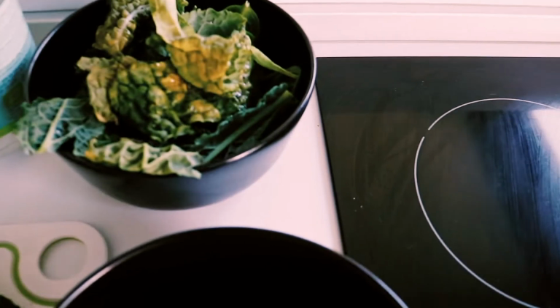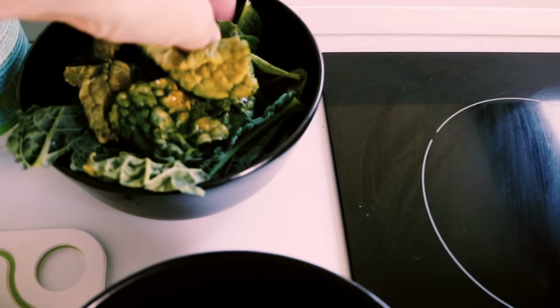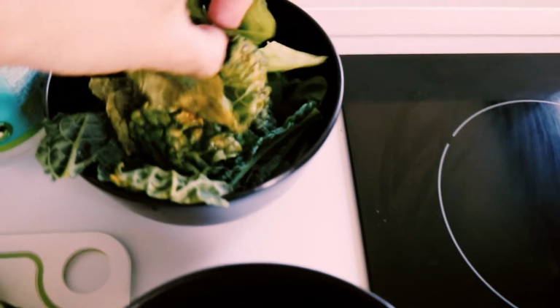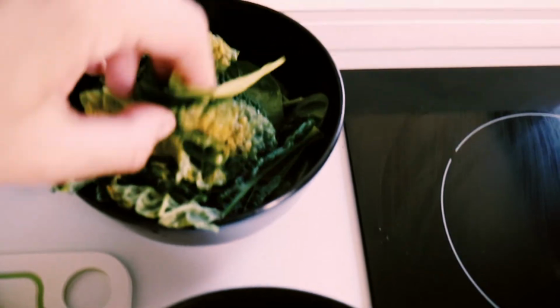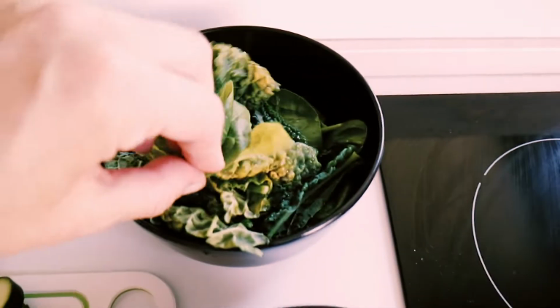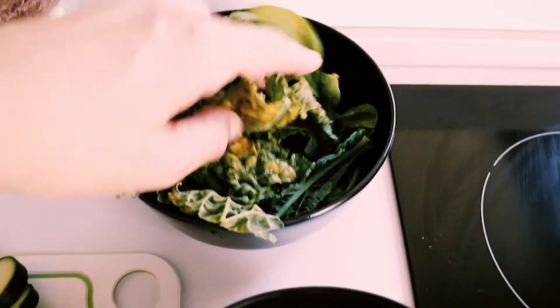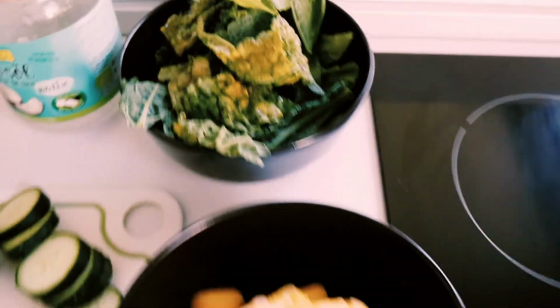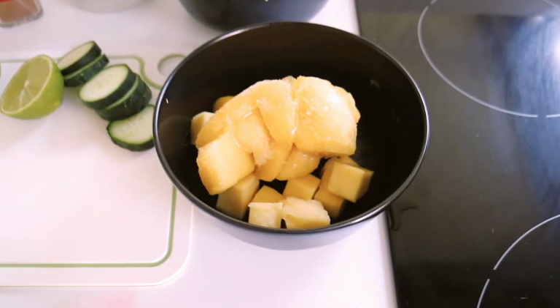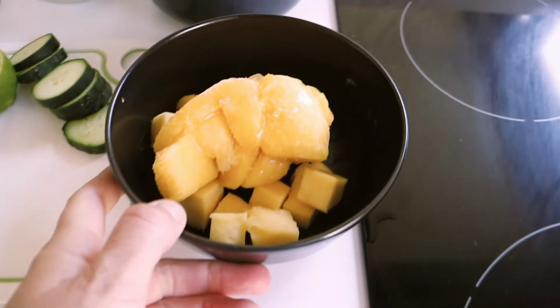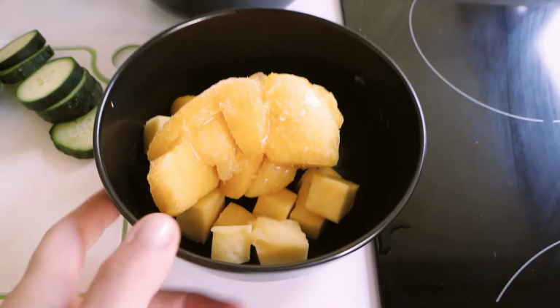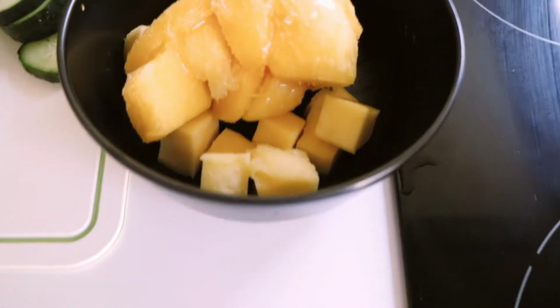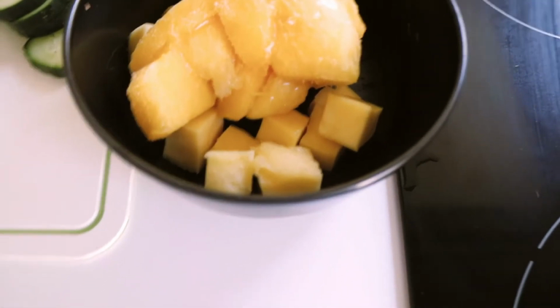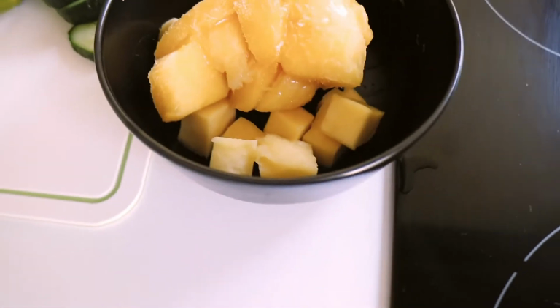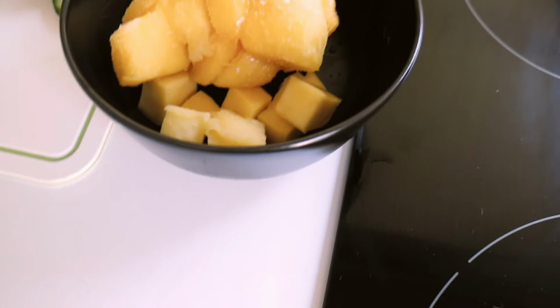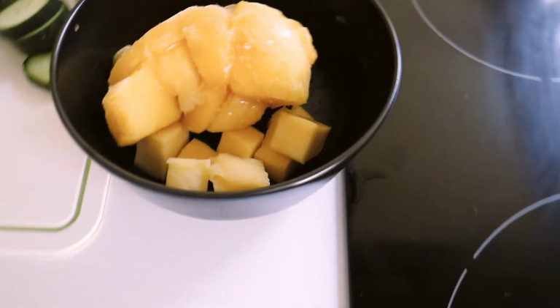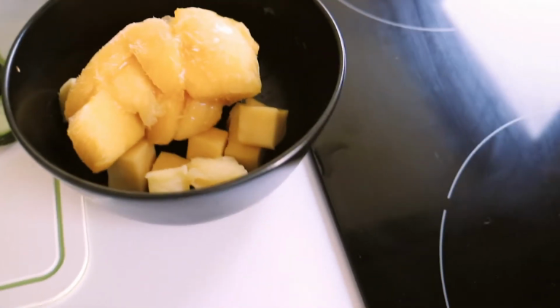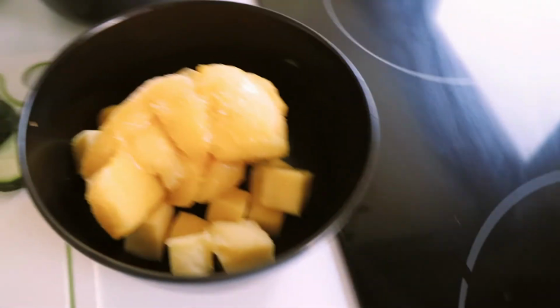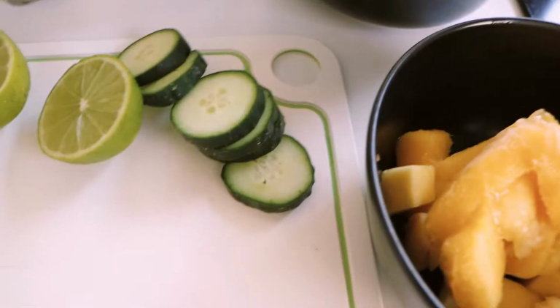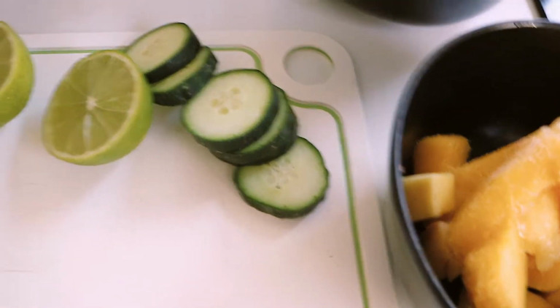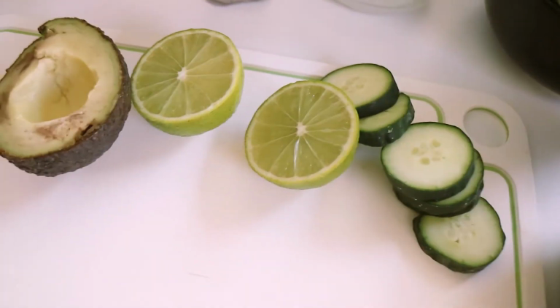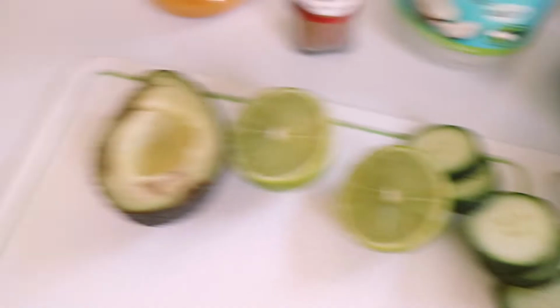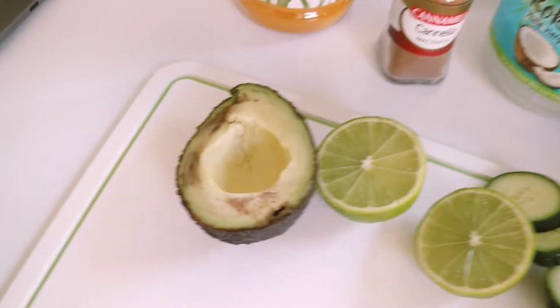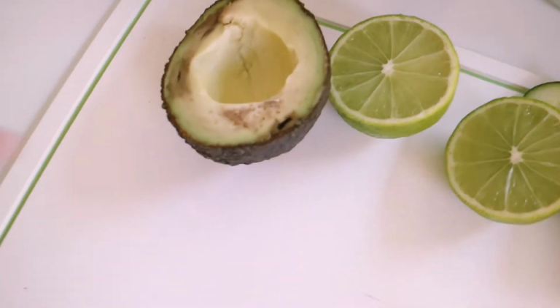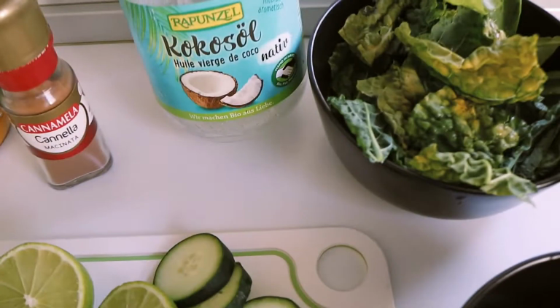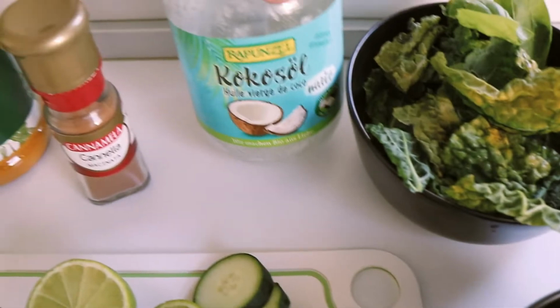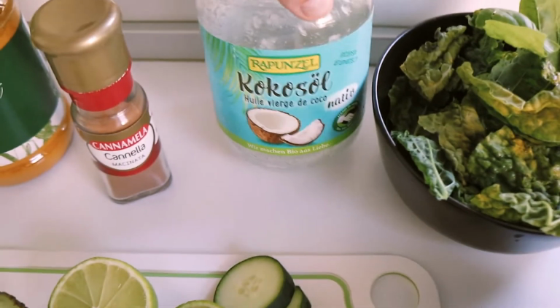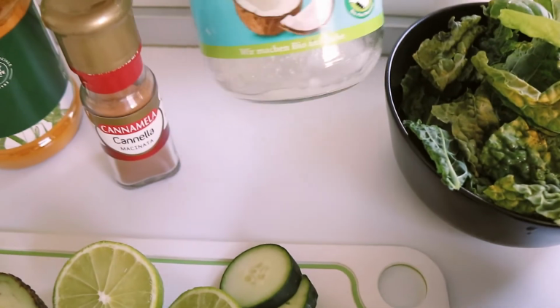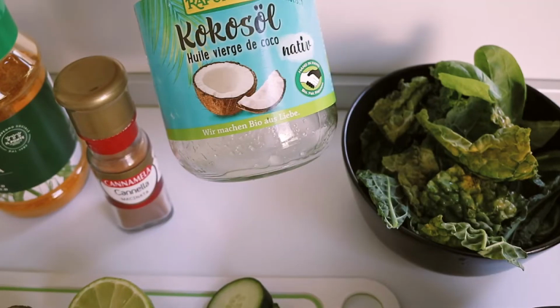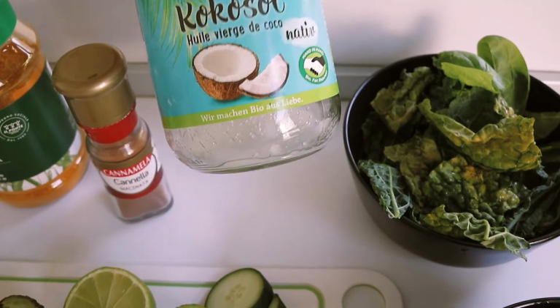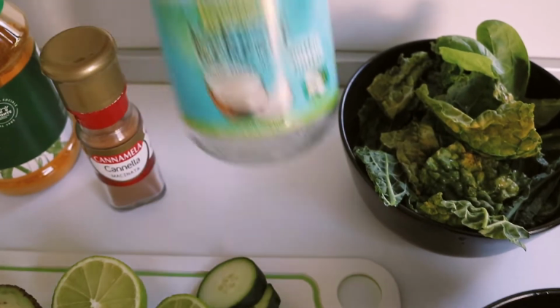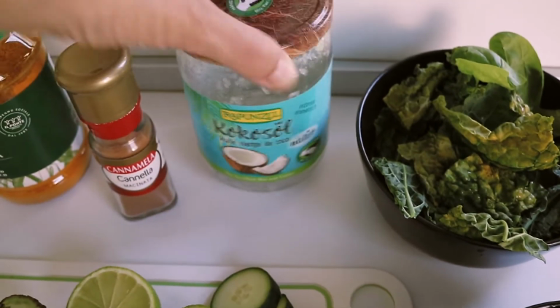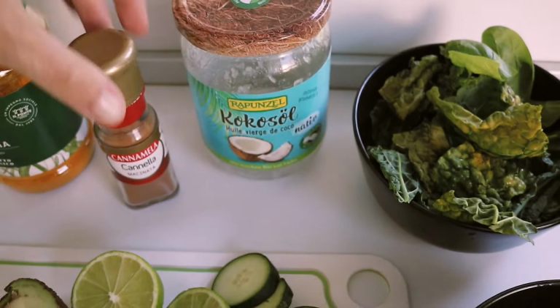I've got spinach and kale. Here is some frozen mango and some fresh mango because I didn't have enough of the frozen. Half a cucumber, a bit of lime, half an avocado. I don't have coconut water so I'll just add coconut oil to some water.